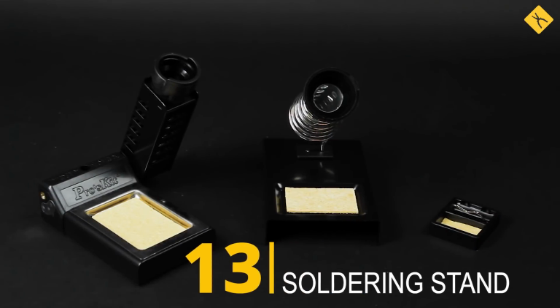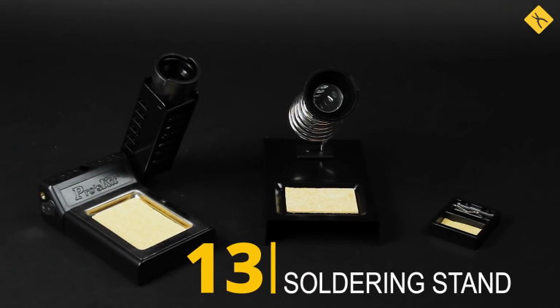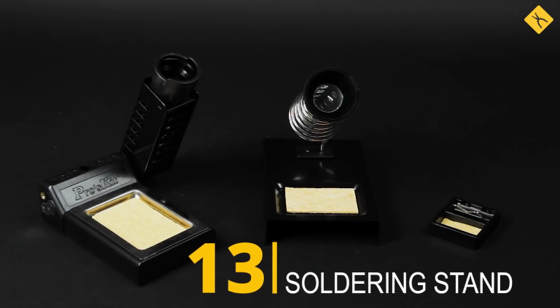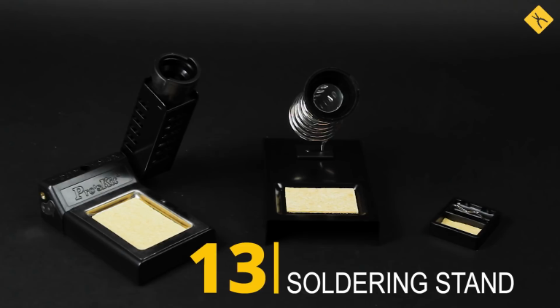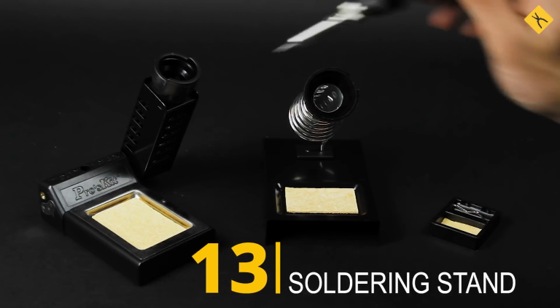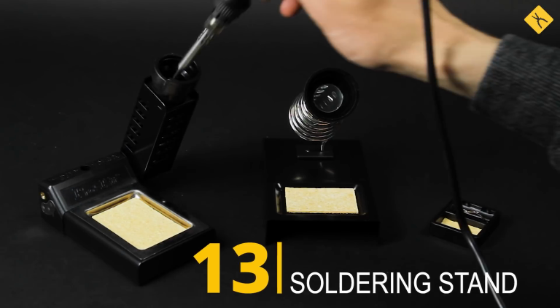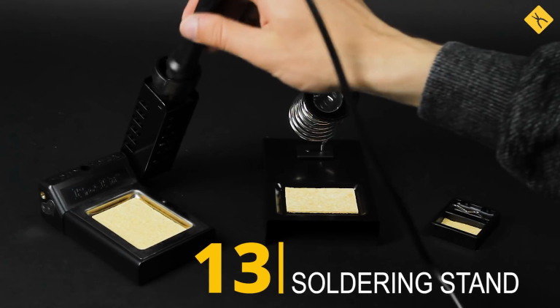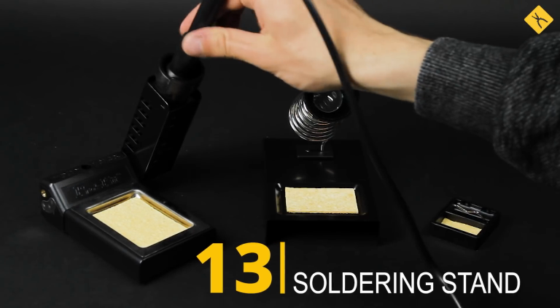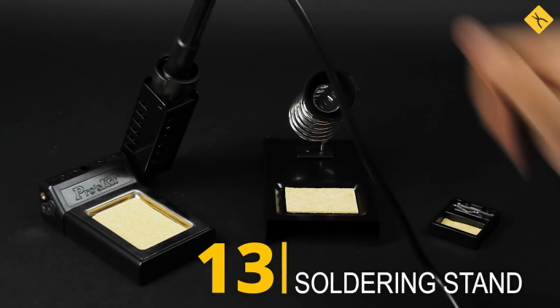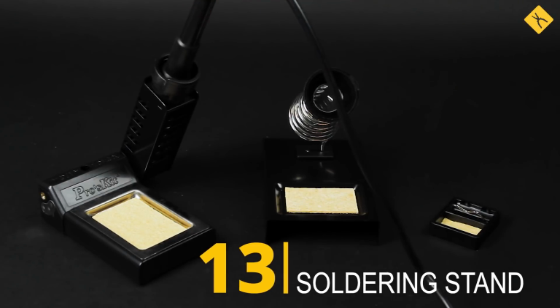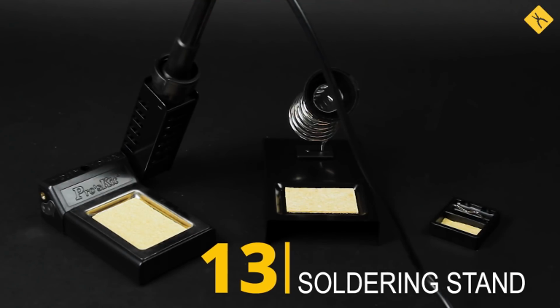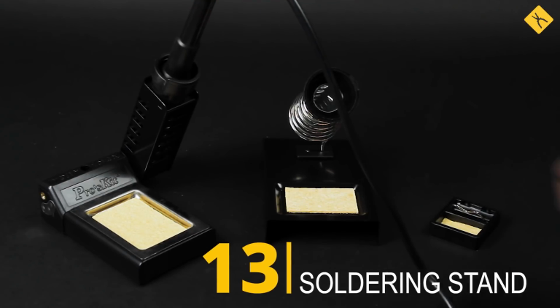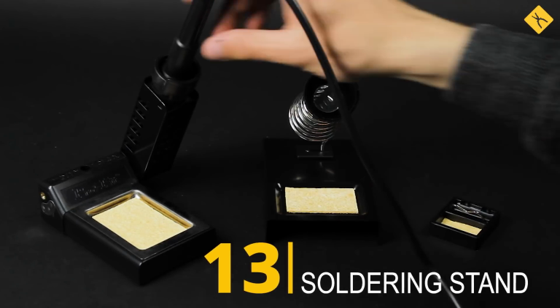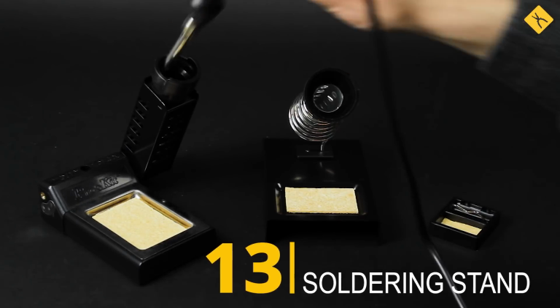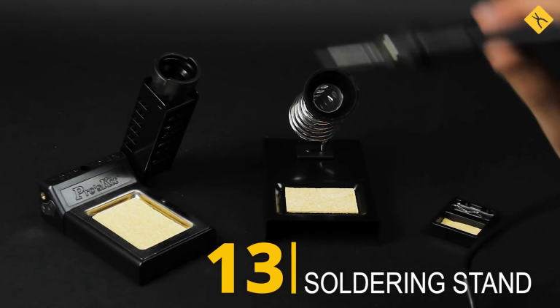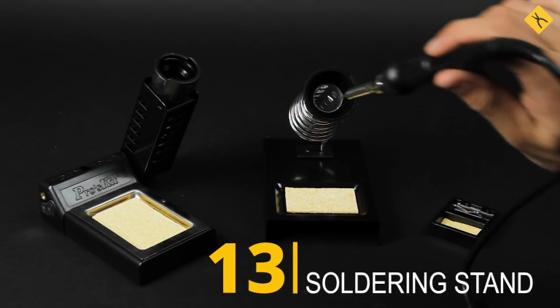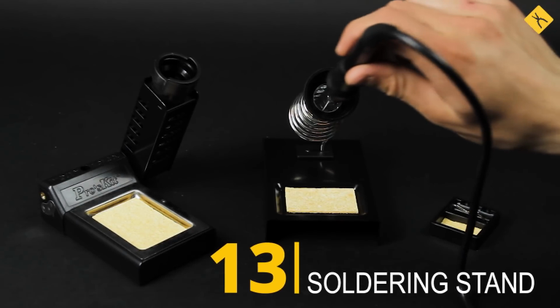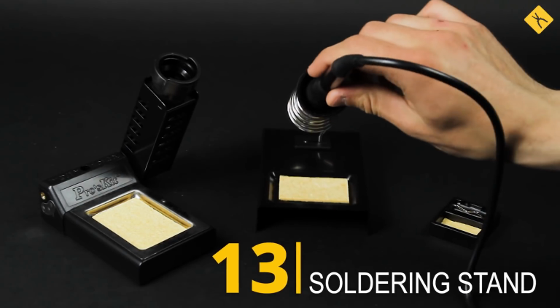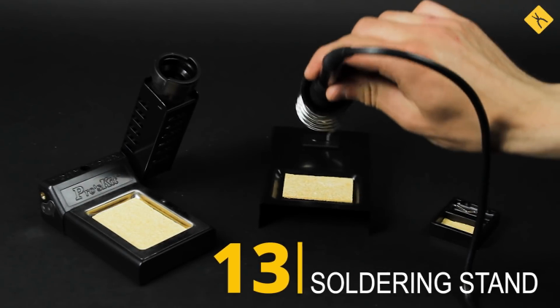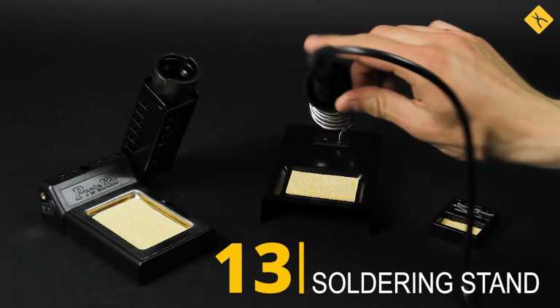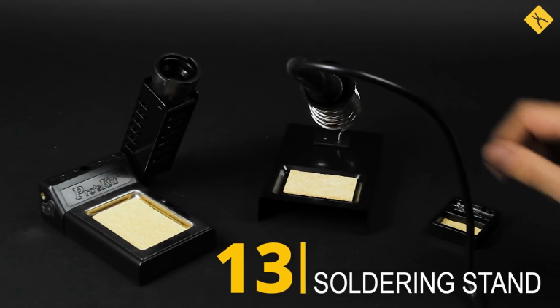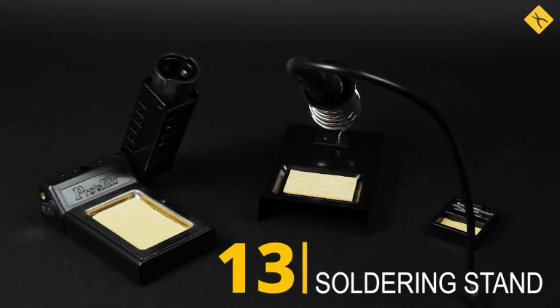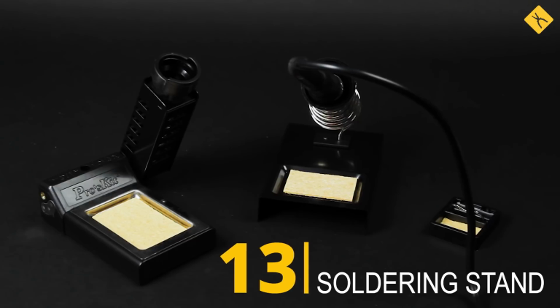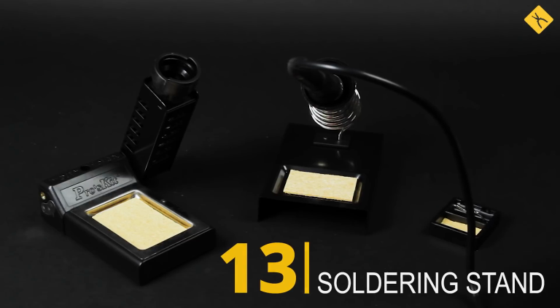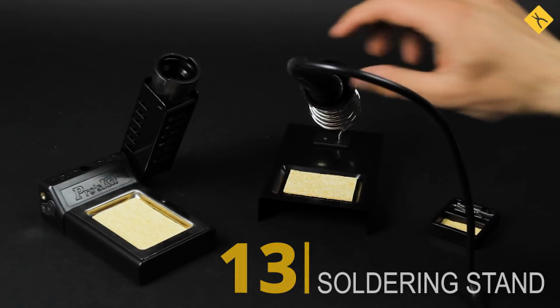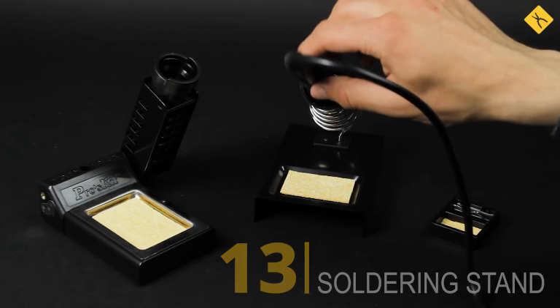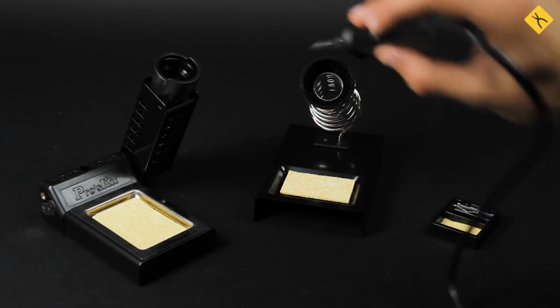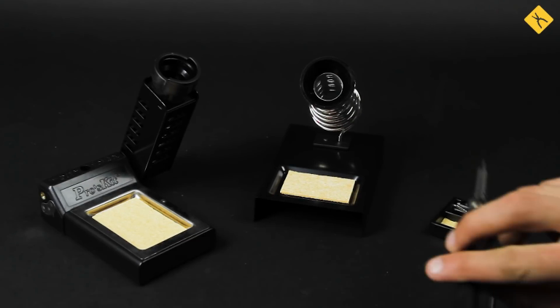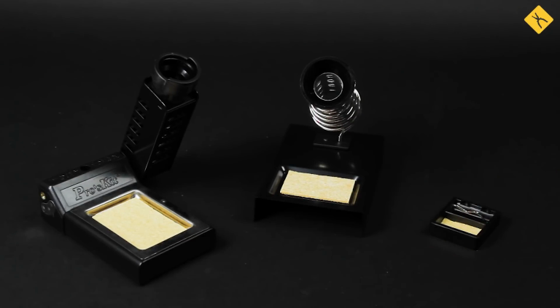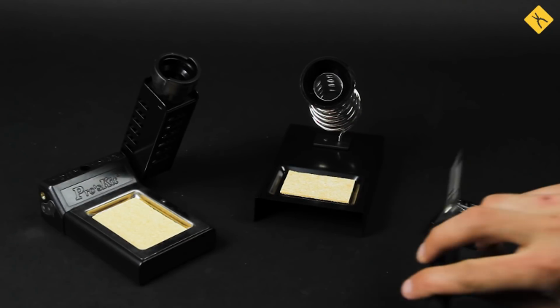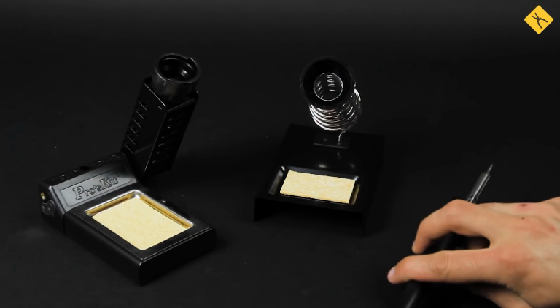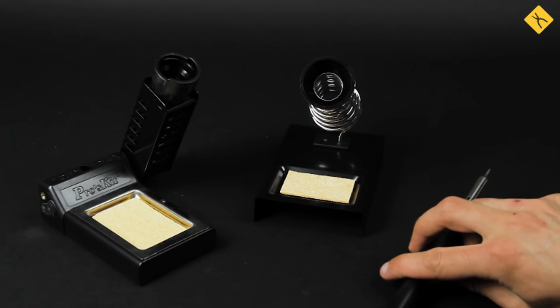Soldering stand — this is probably the second most used tool after the actual soldering iron. Therefore, it must fit your soldering iron perfectly and be easy to use.